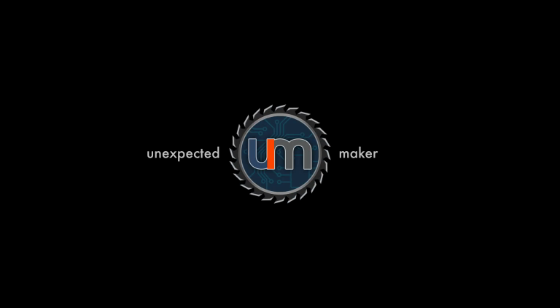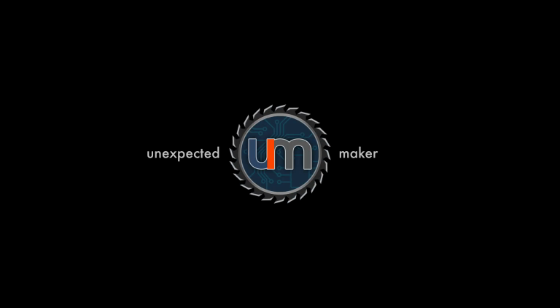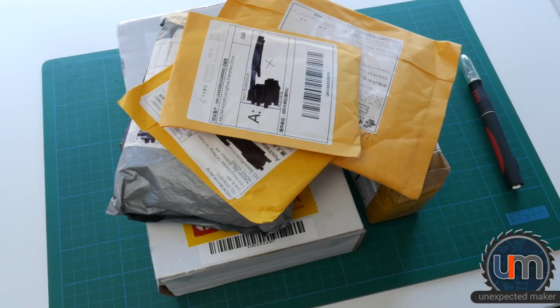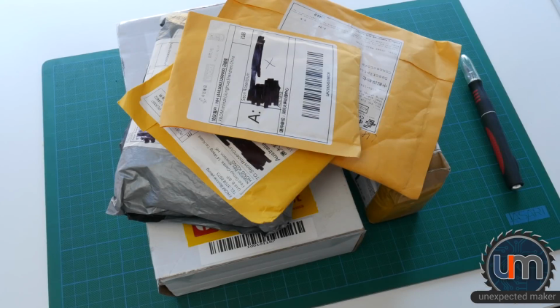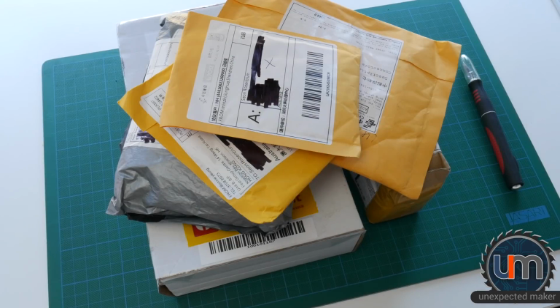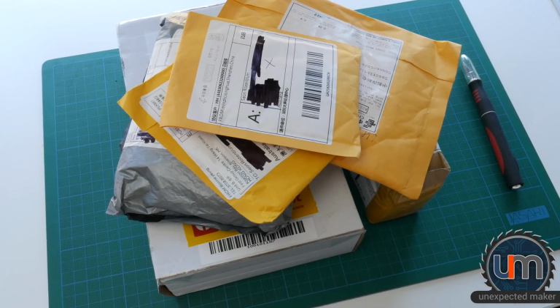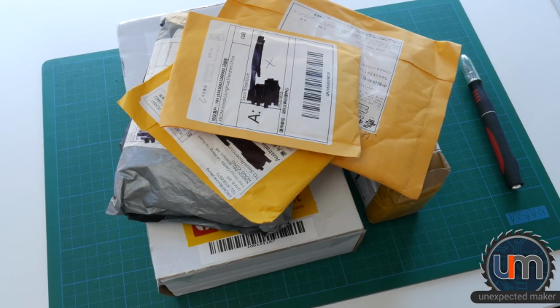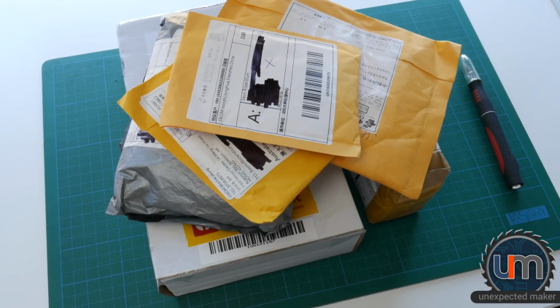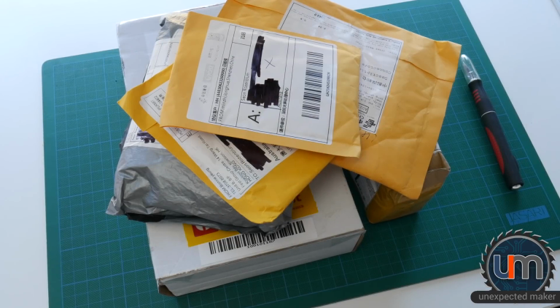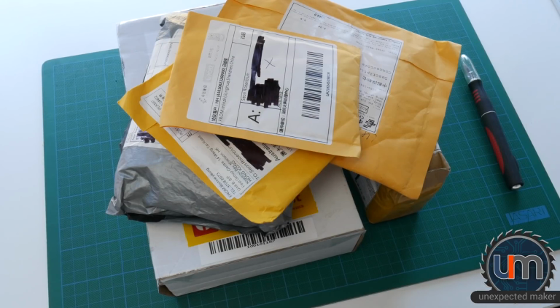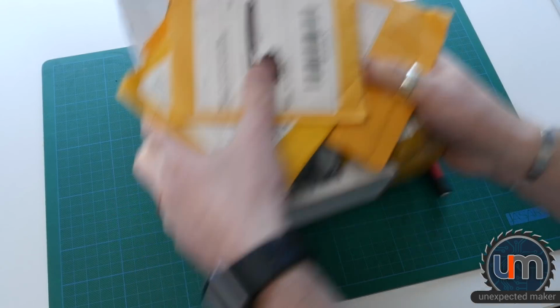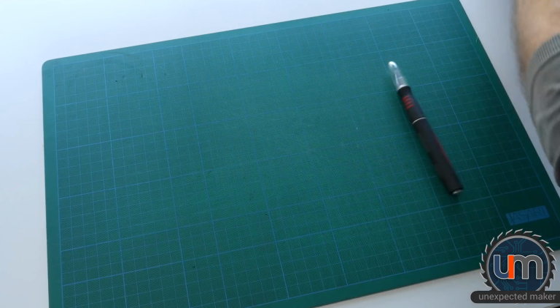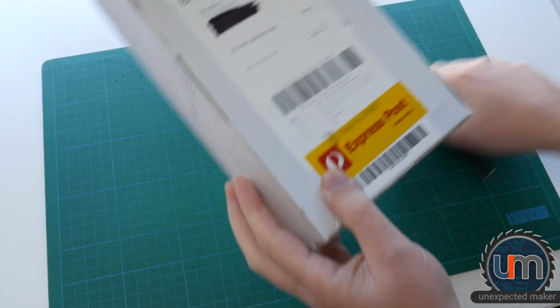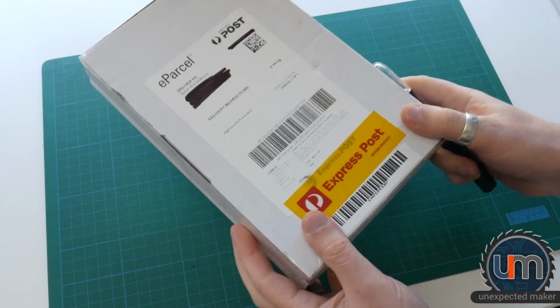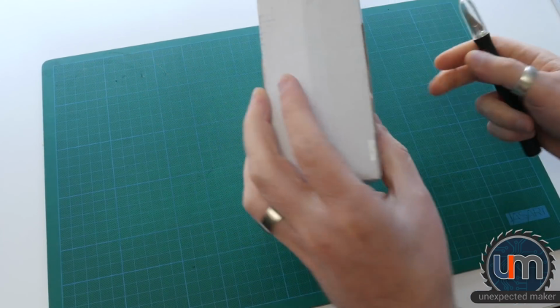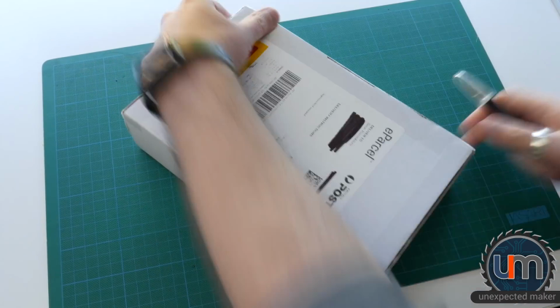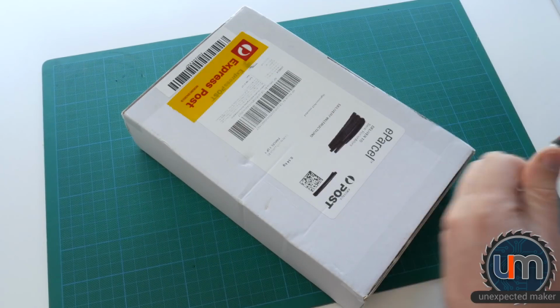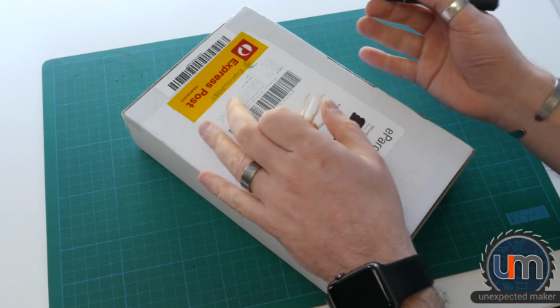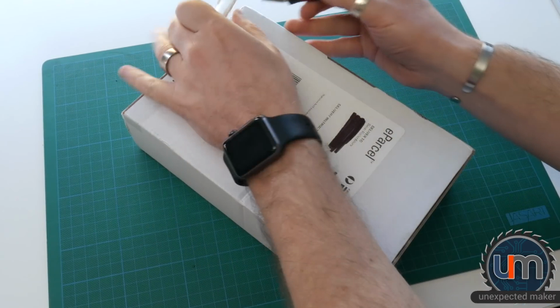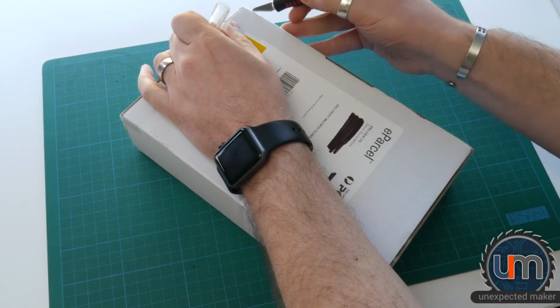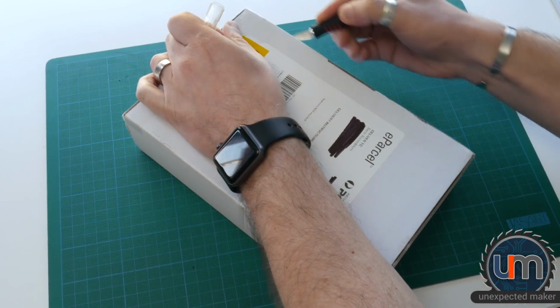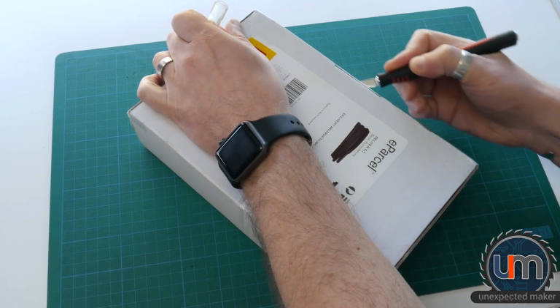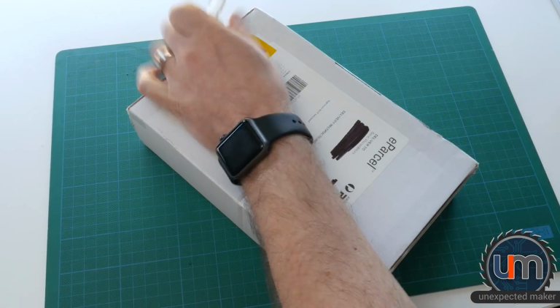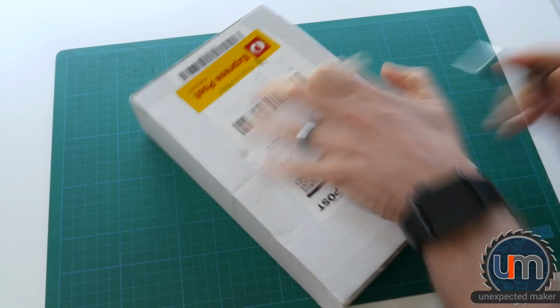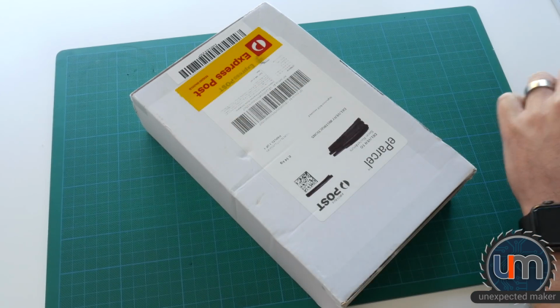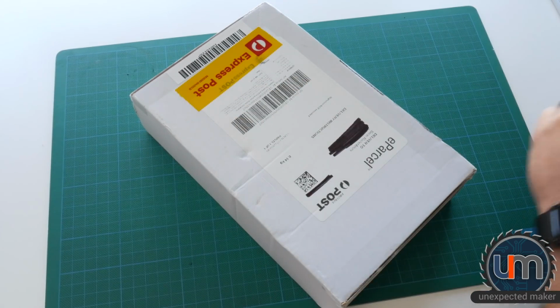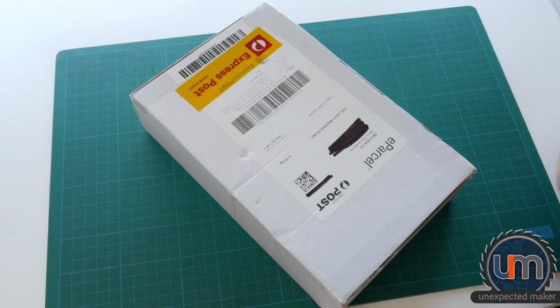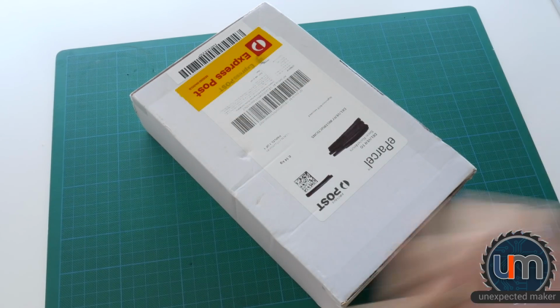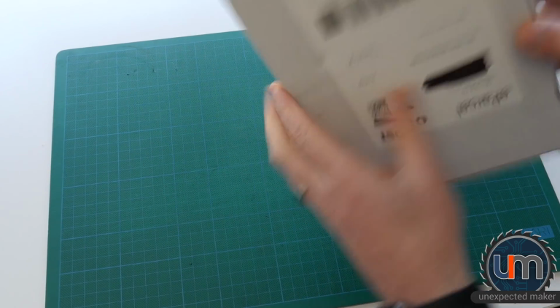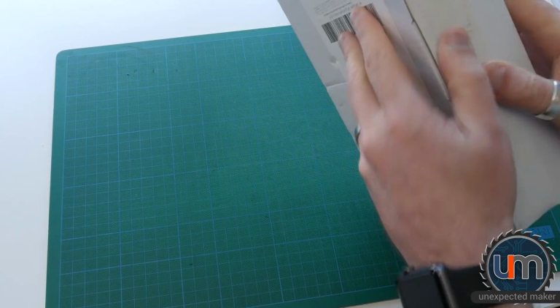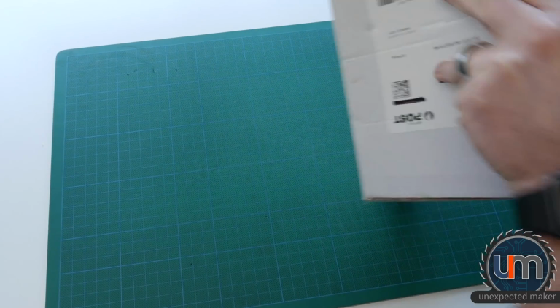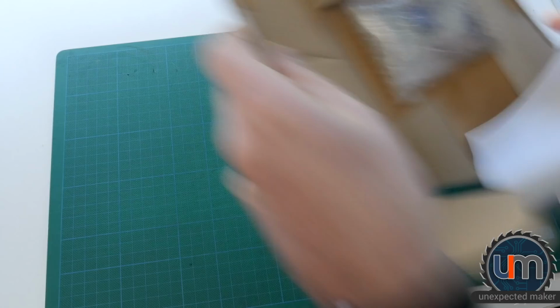Hey everyone, welcome to unexpected mini mail number one. Let's get started. I'm going to open with the Core Electronics package this time. After my last video where I mentioned that I don't actually buy from them that often, I seem to be buying from them a lot at the moment.